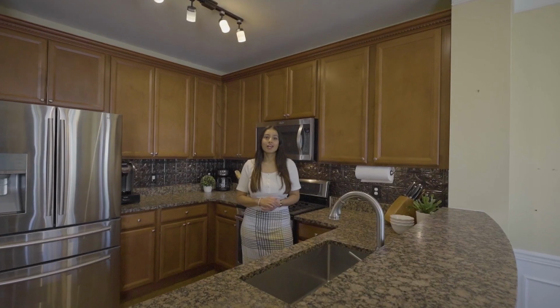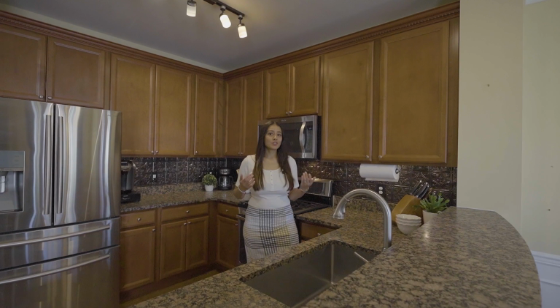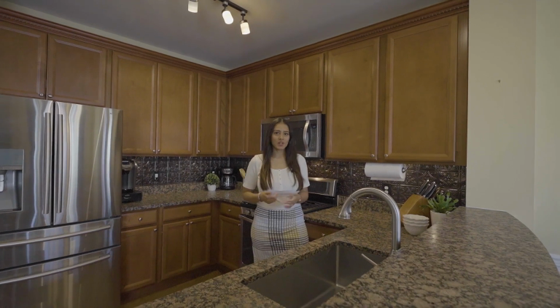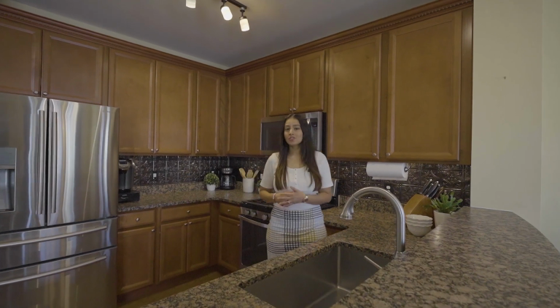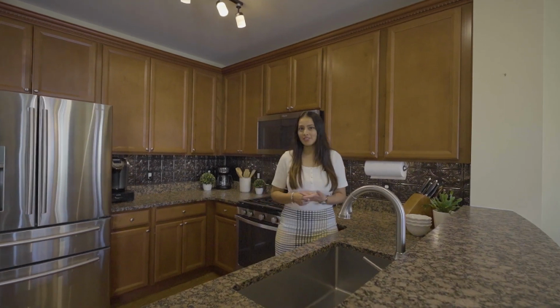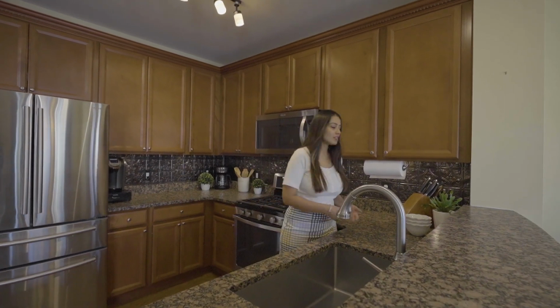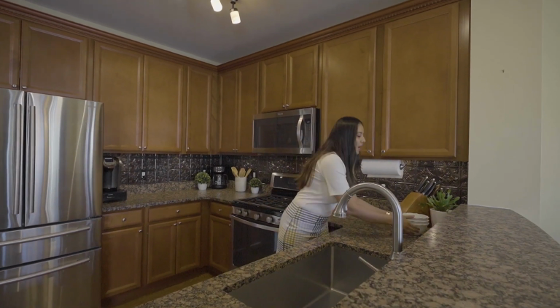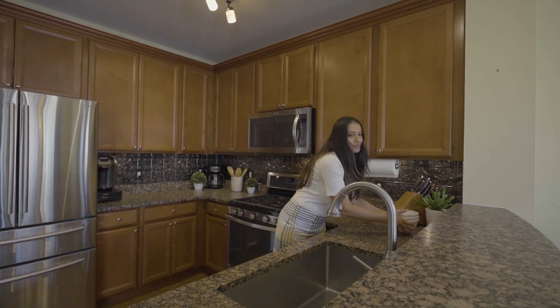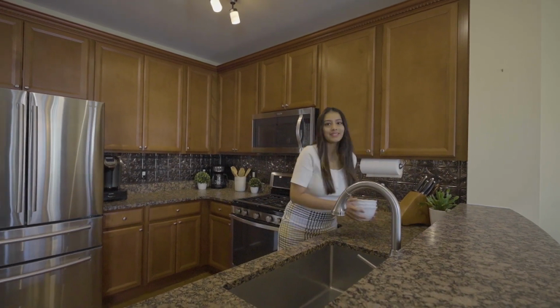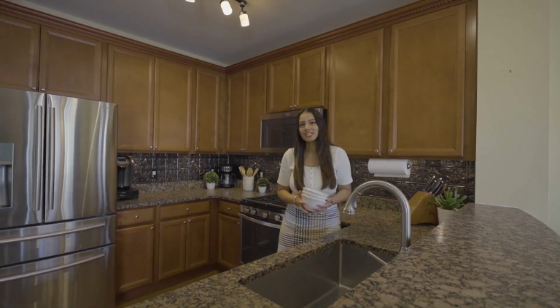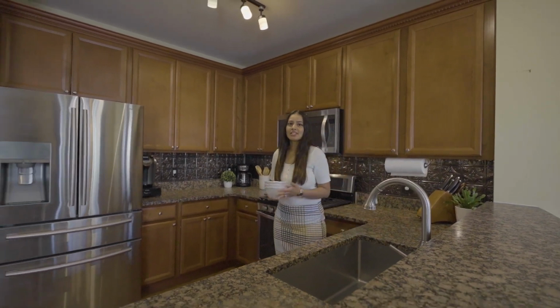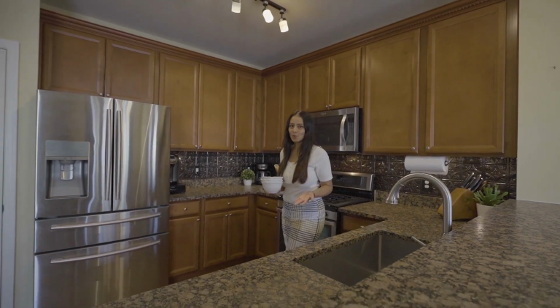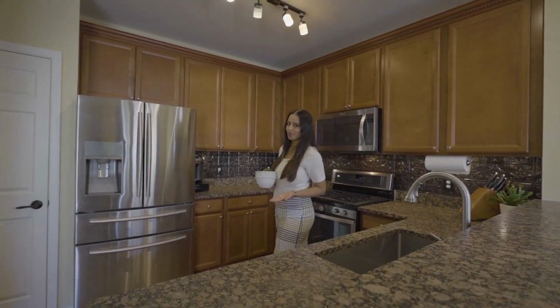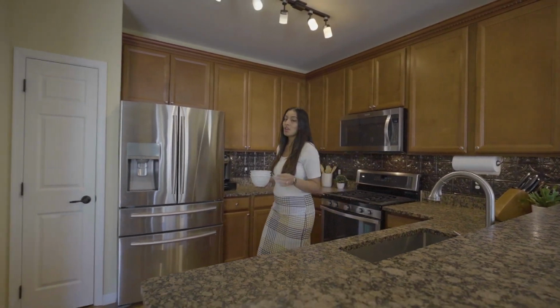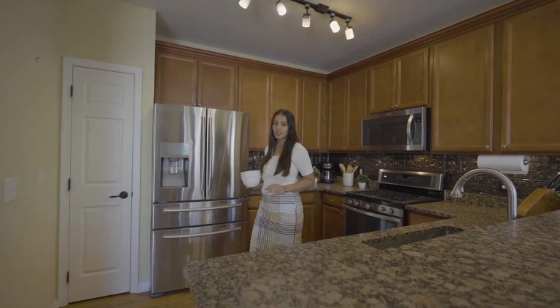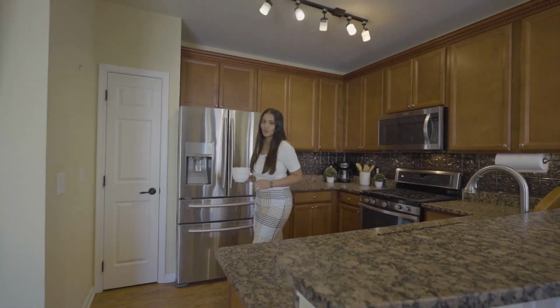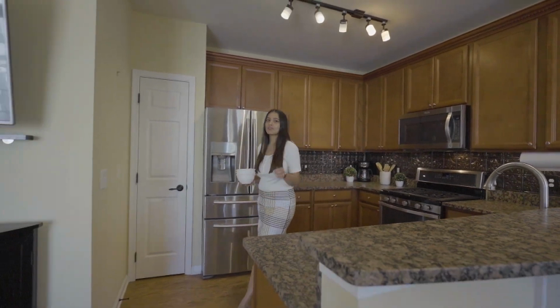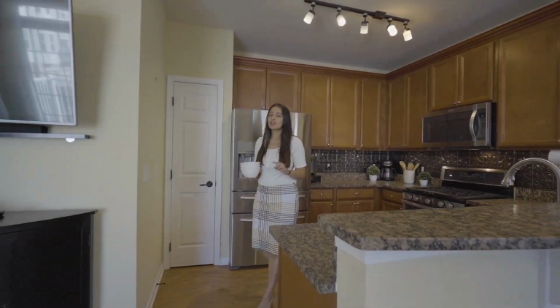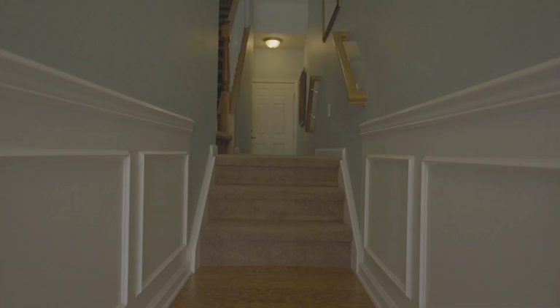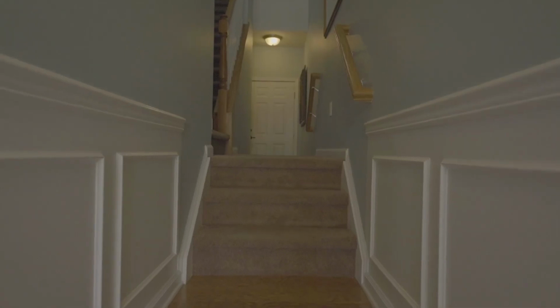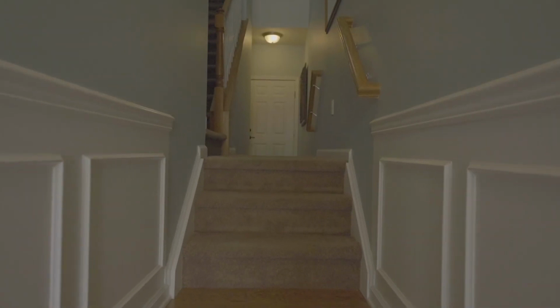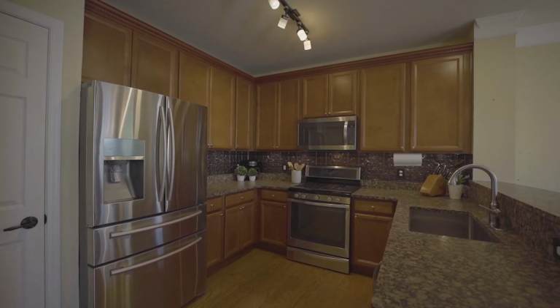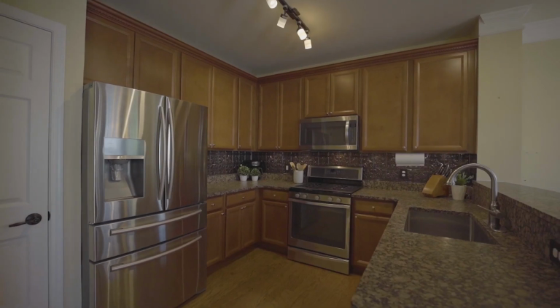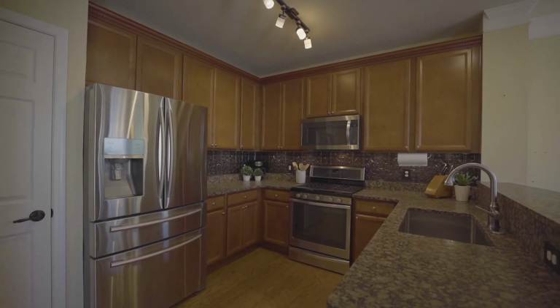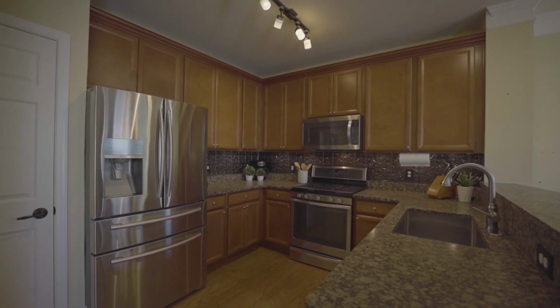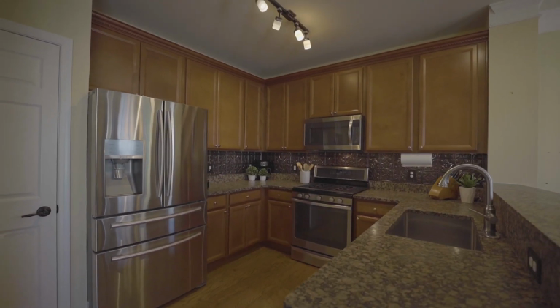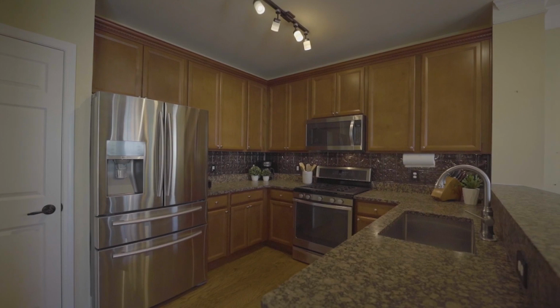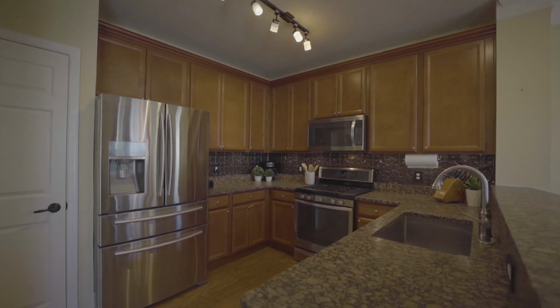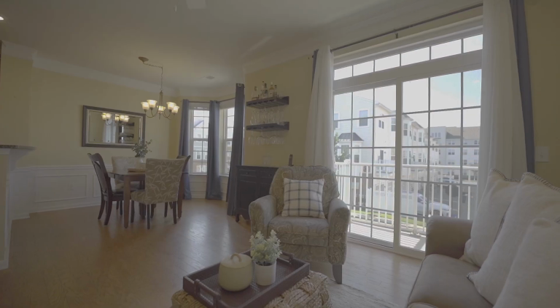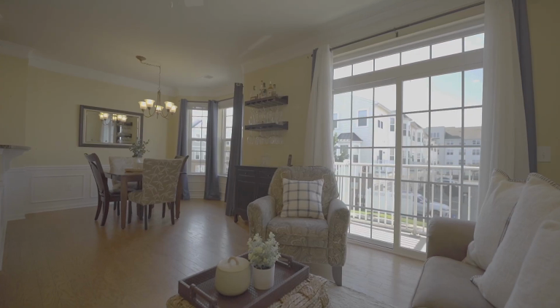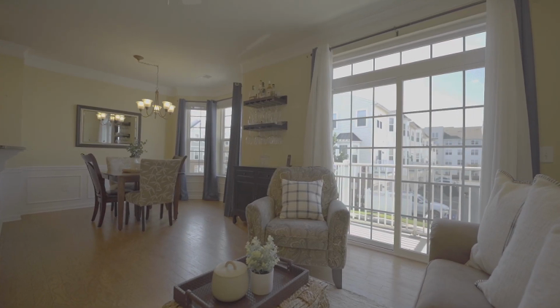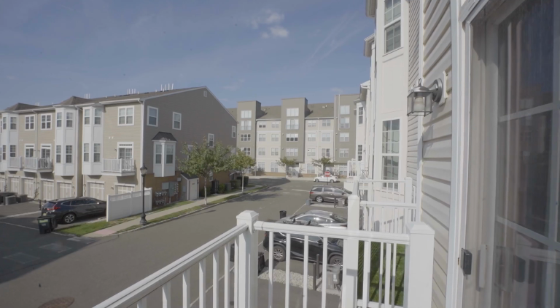This home spreads across three different levels, approximately 1771 square feet. On the first floor you have a one car garage and one car driveway. On this level you have a kitchen, dining, and living area spaces with an outdoor balcony.